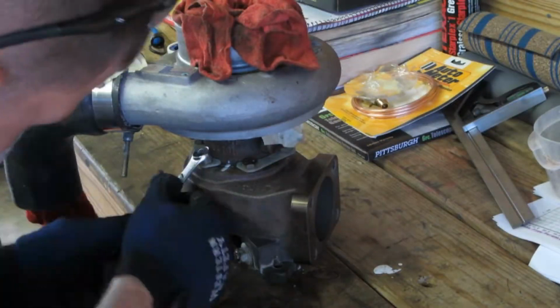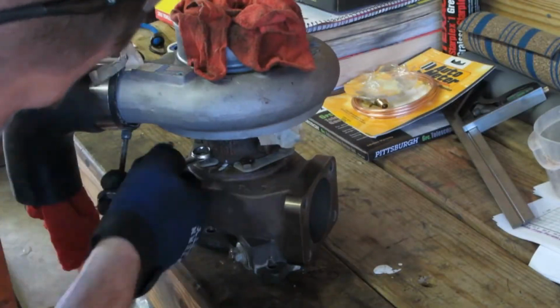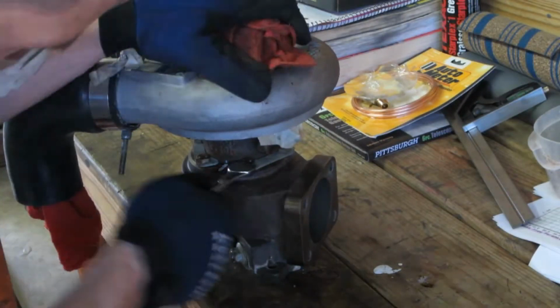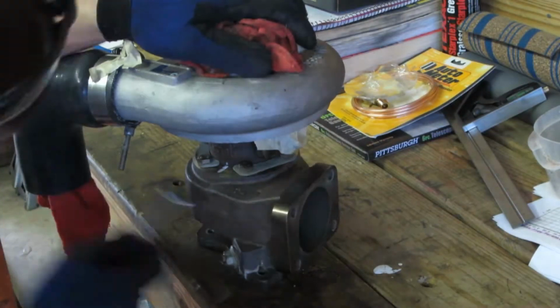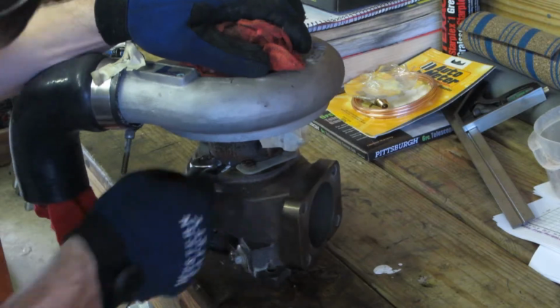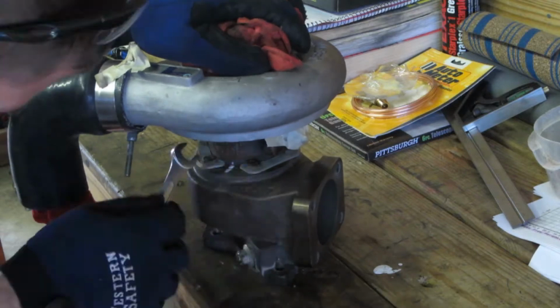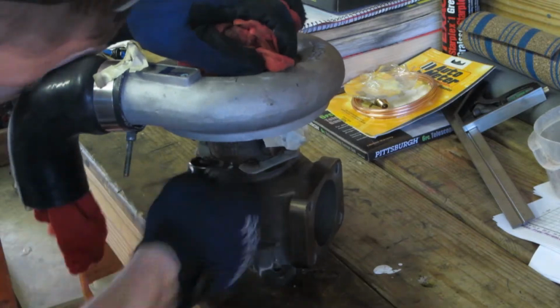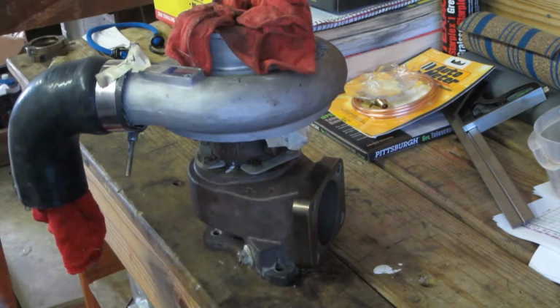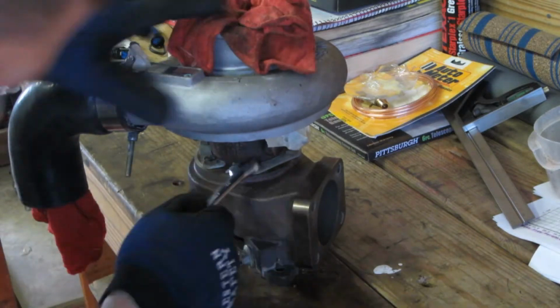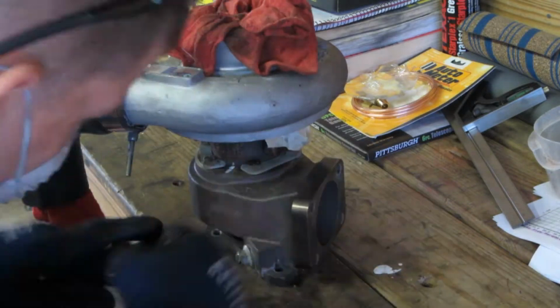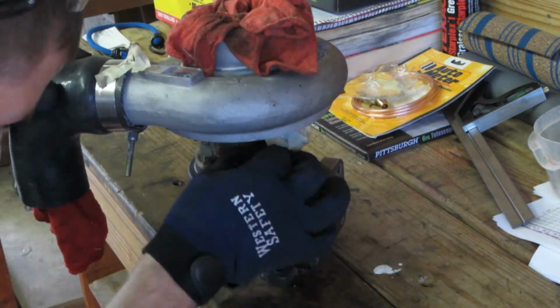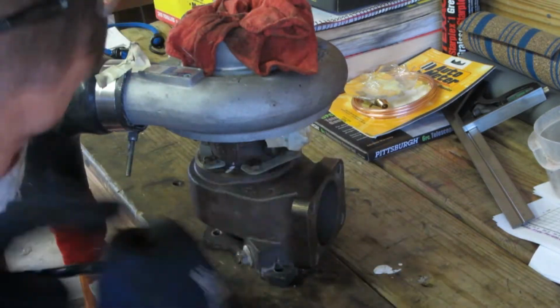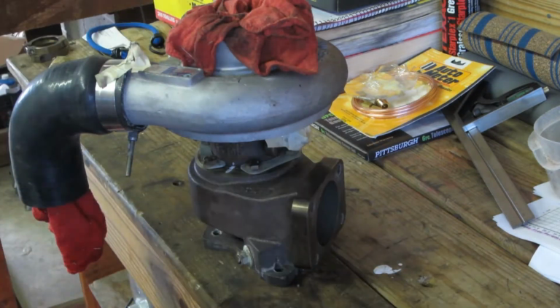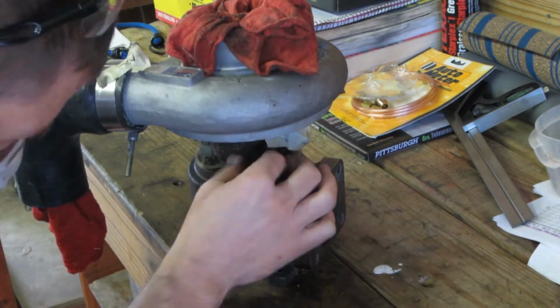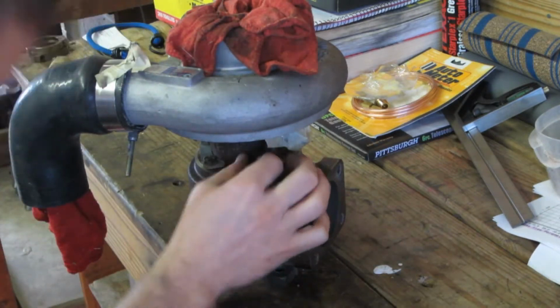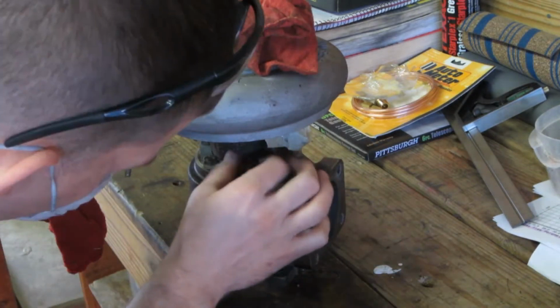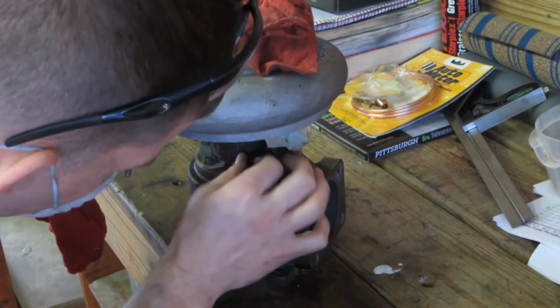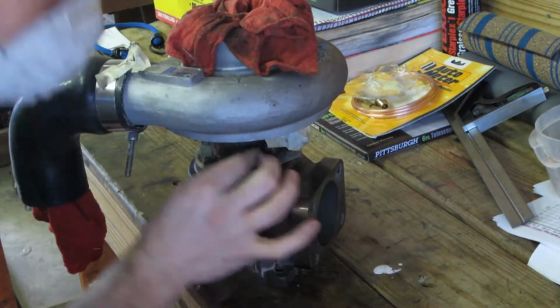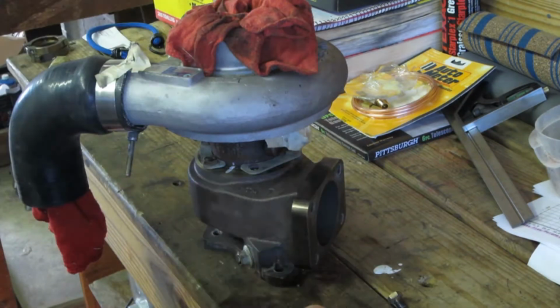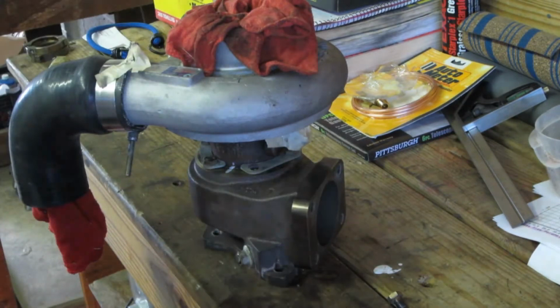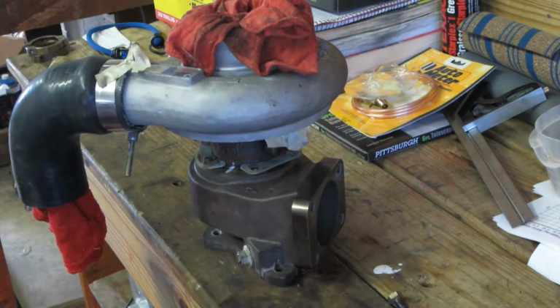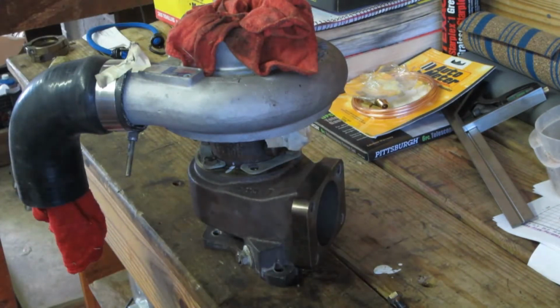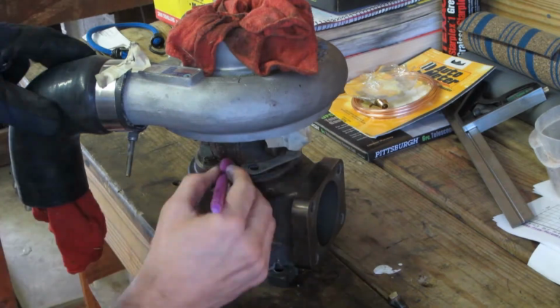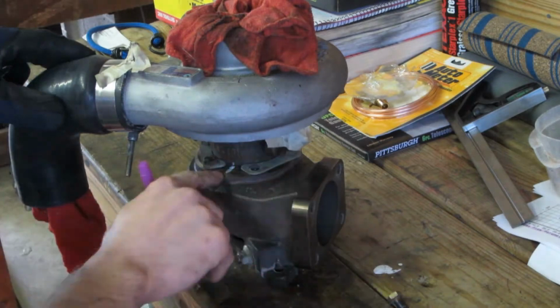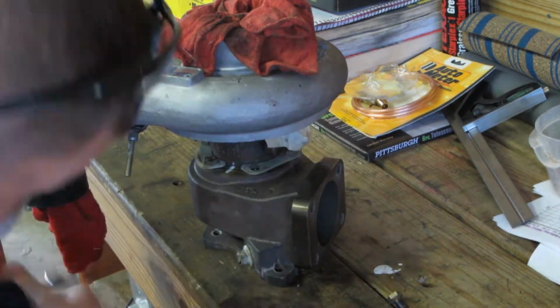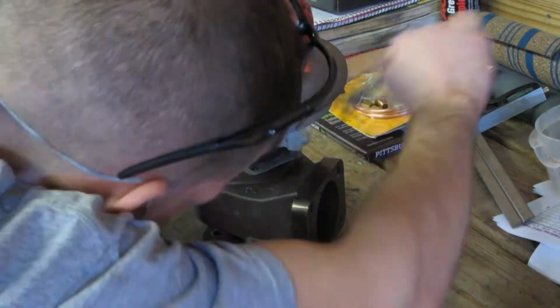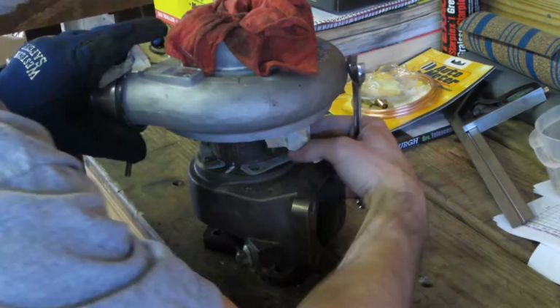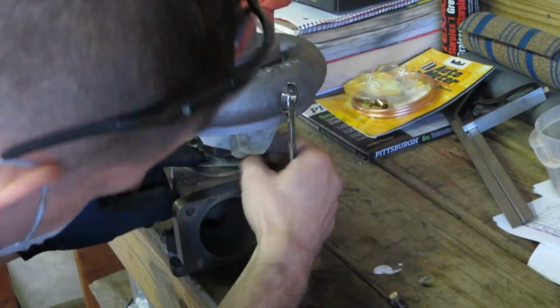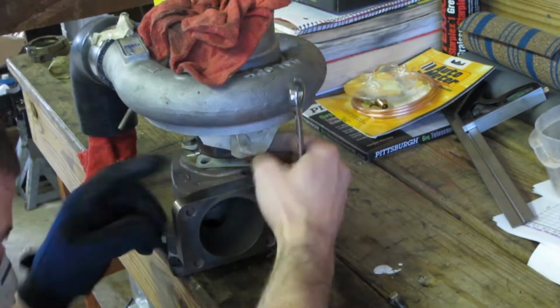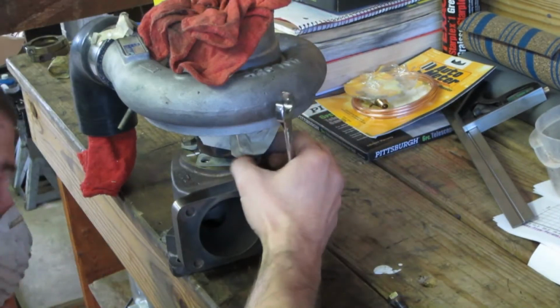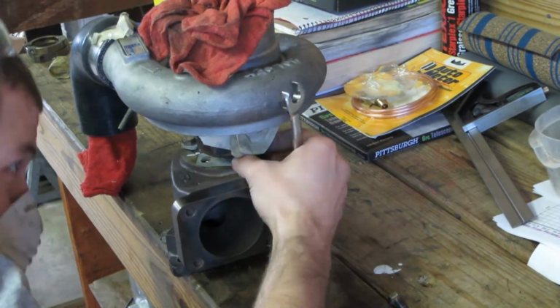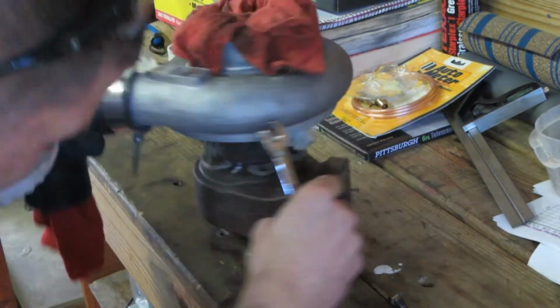The turbine housing is up next for its treatment. Make sure to mark the mating point of the CHRA and the turbine housing so that you can properly clock the turbo upon installation.